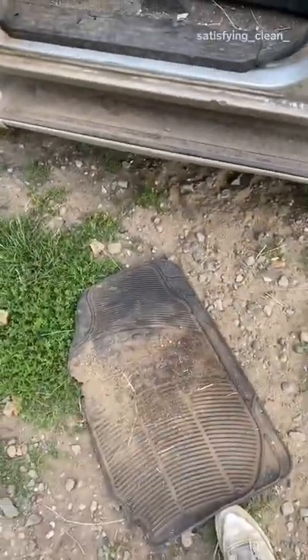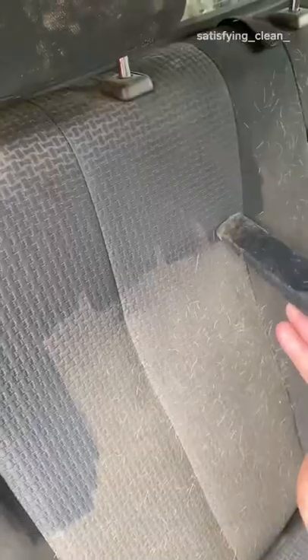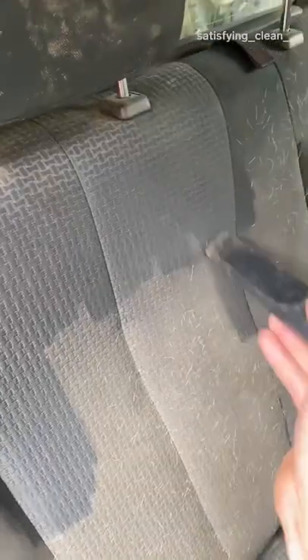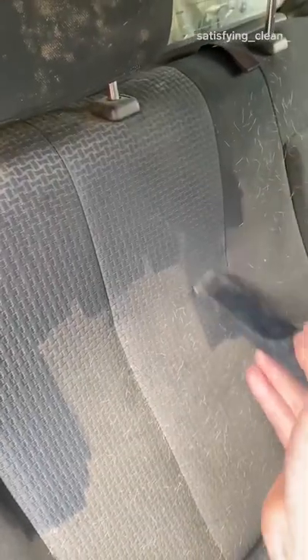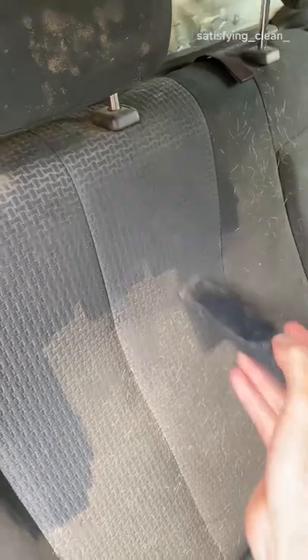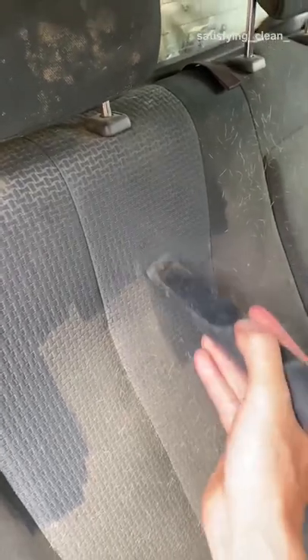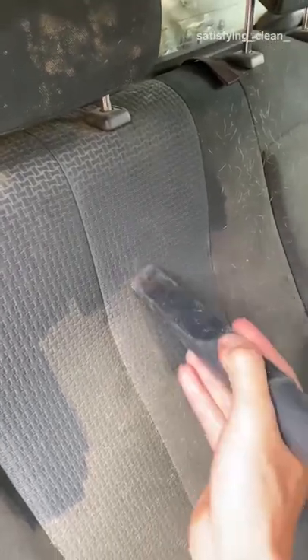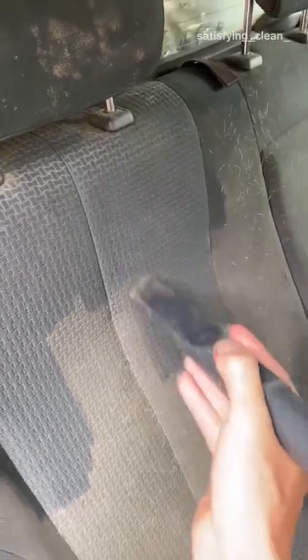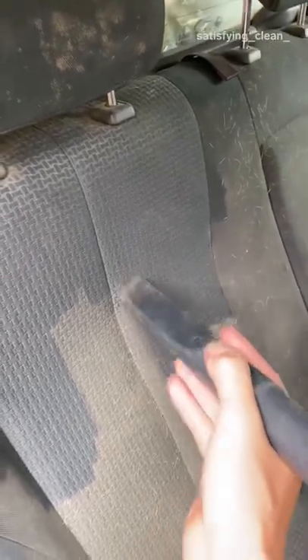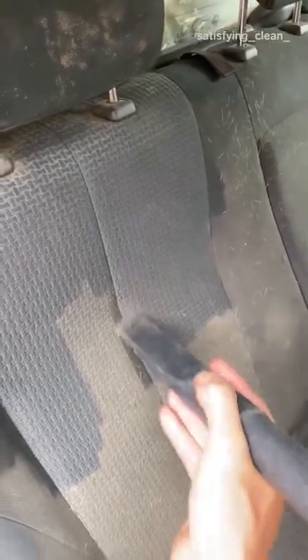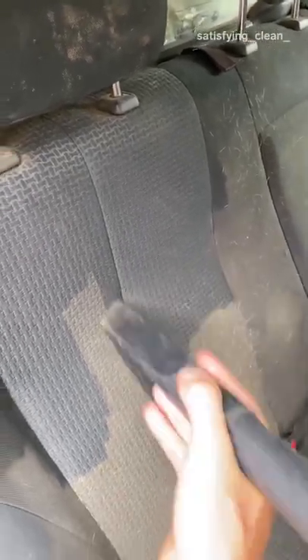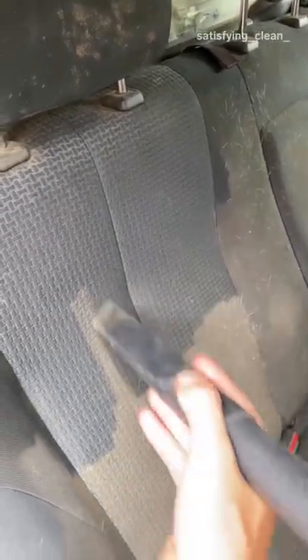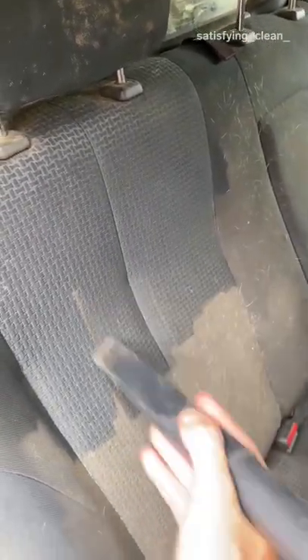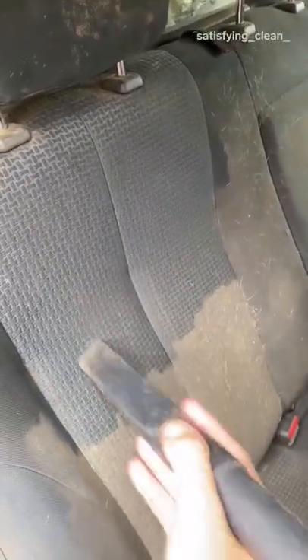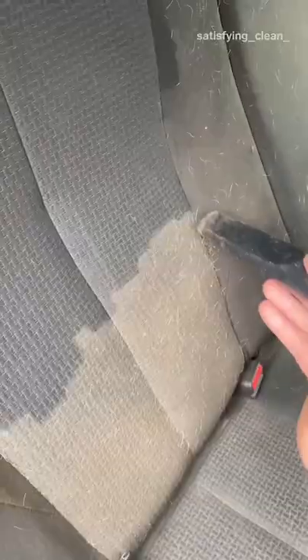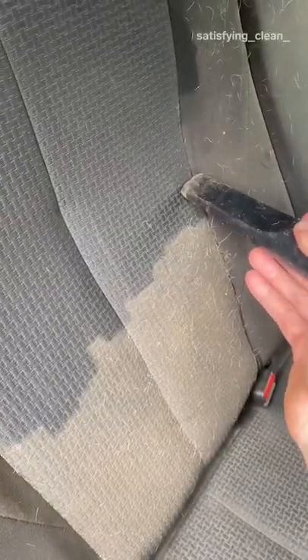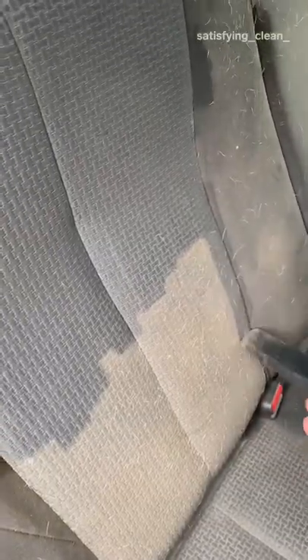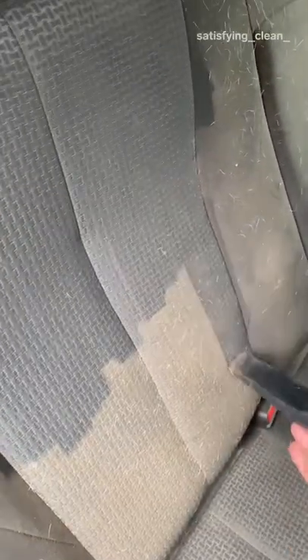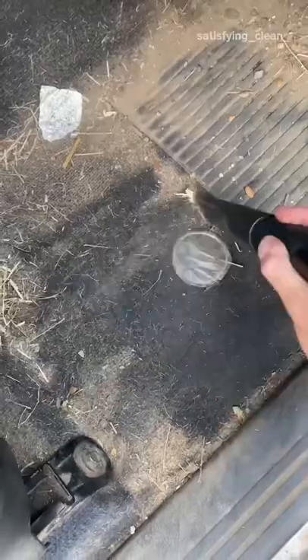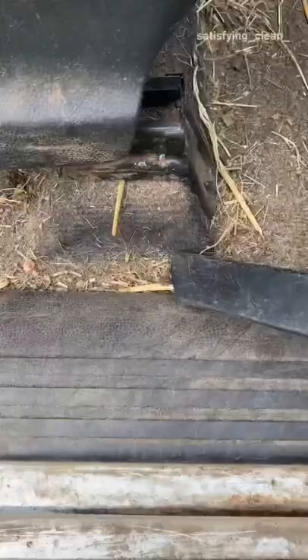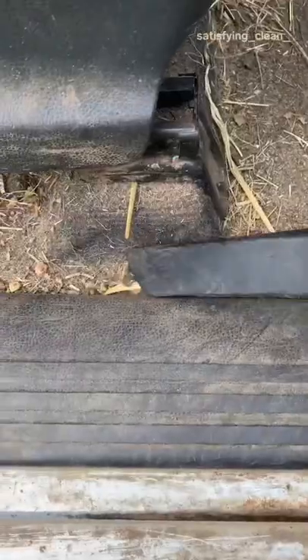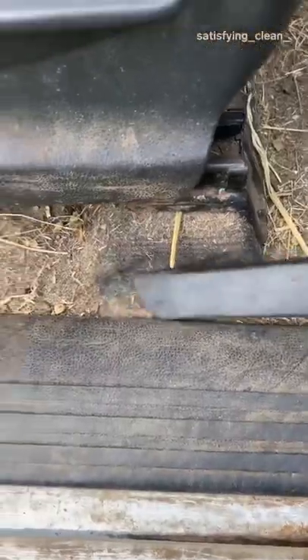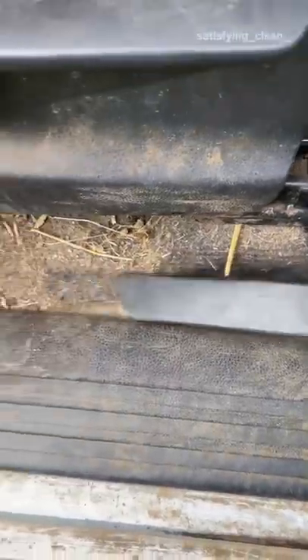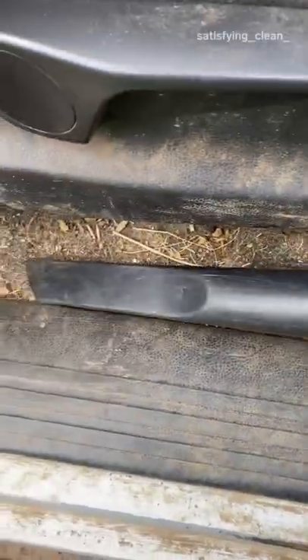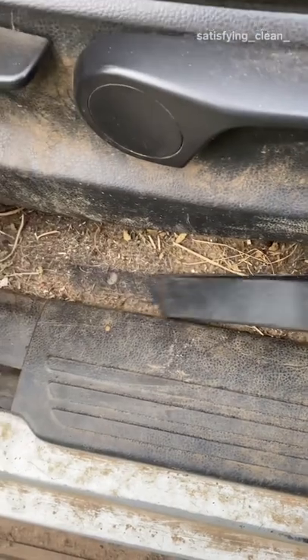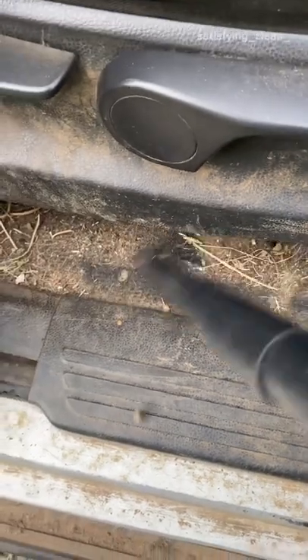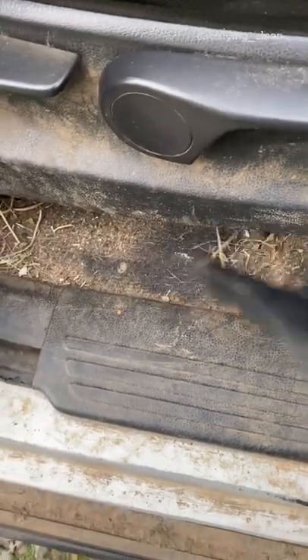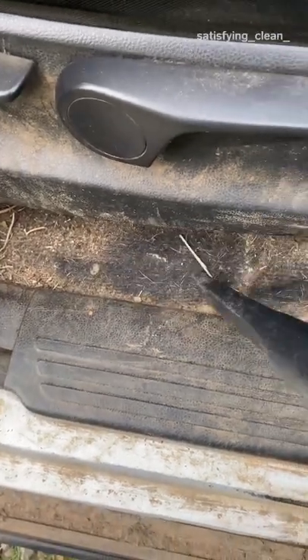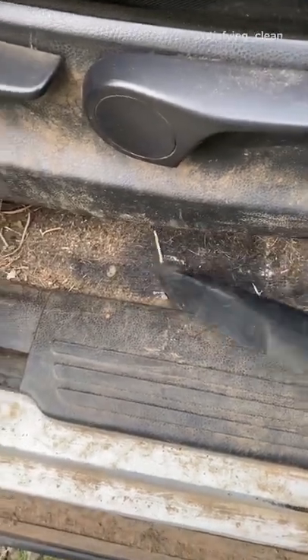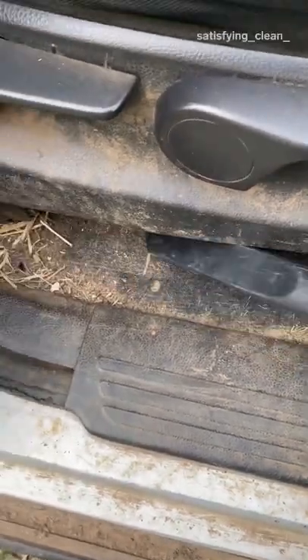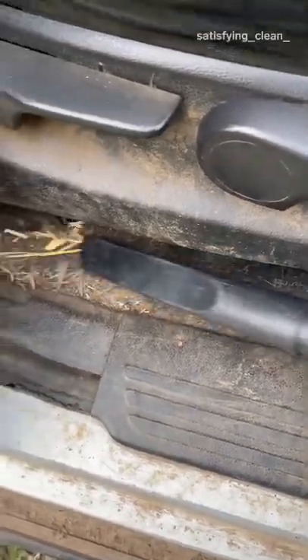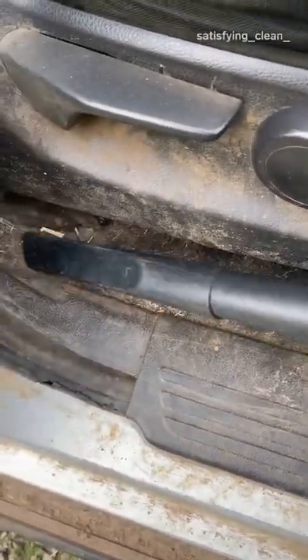Reese starts from the top of the vehicle first so that all the sand falls to the floor. This is the best way to avoid double cleaning. It's important to vacuum those hard-to-reach areas to get as much dirt and sand out of the interior as possible before moving on to the next step.